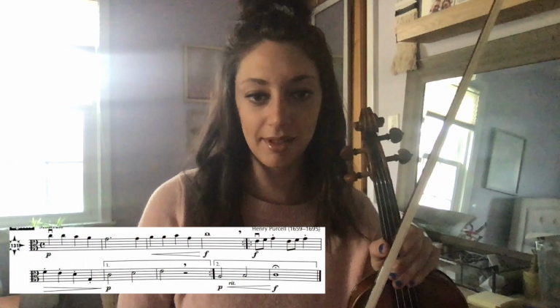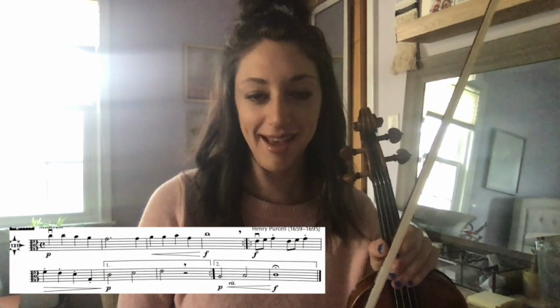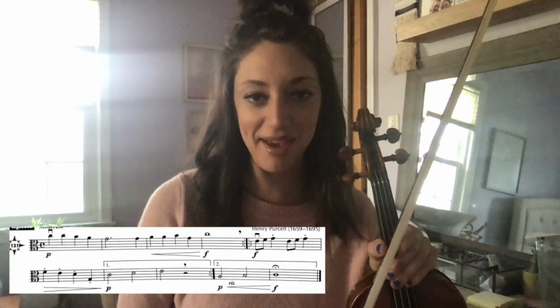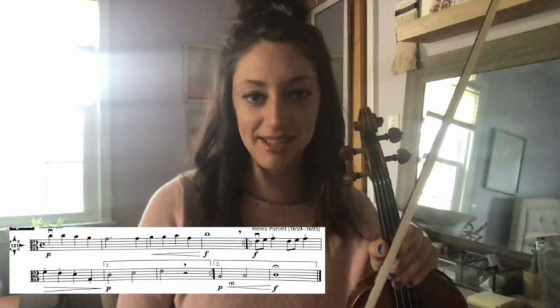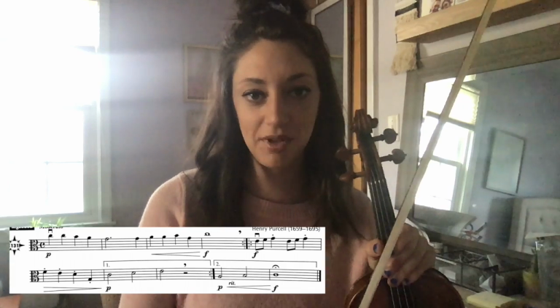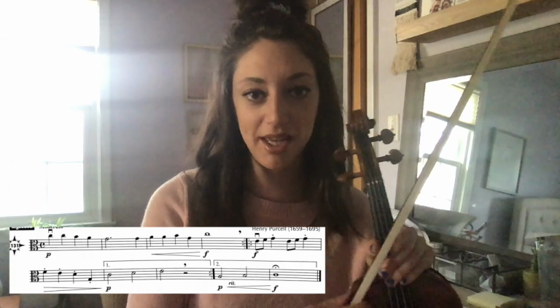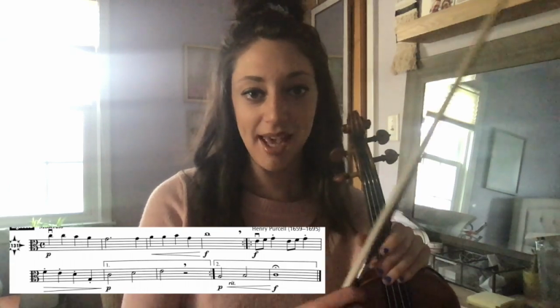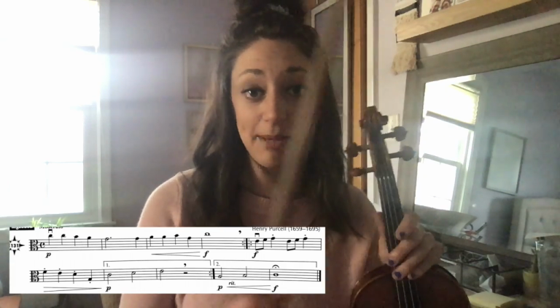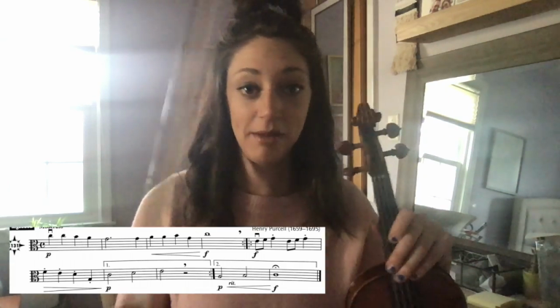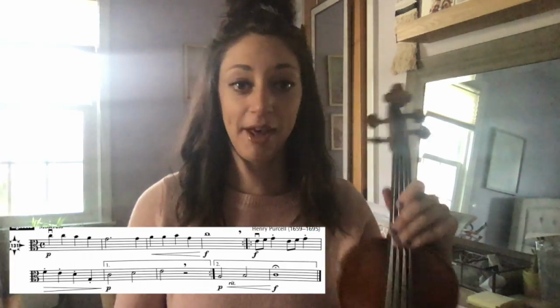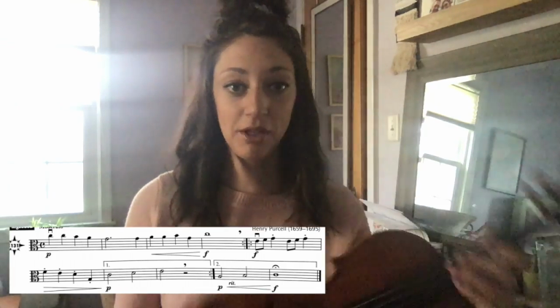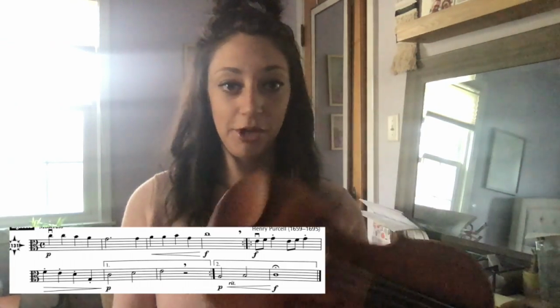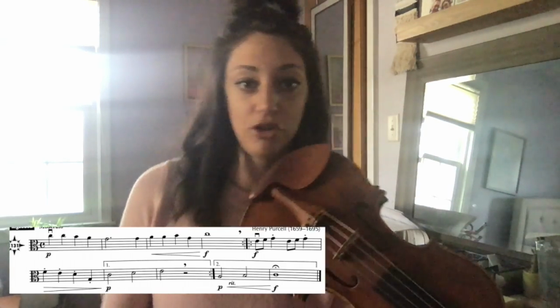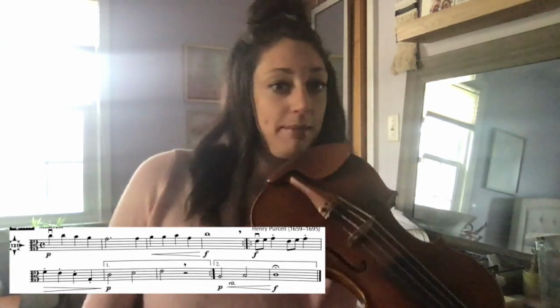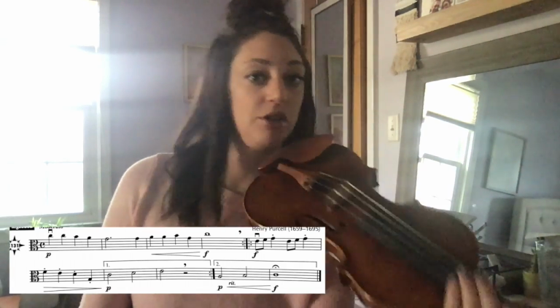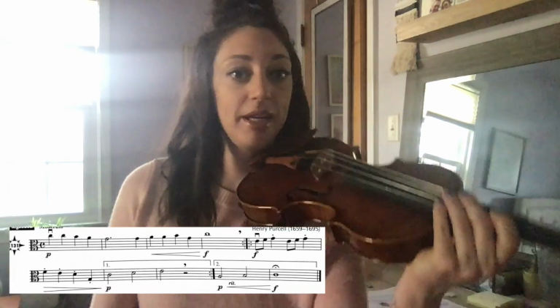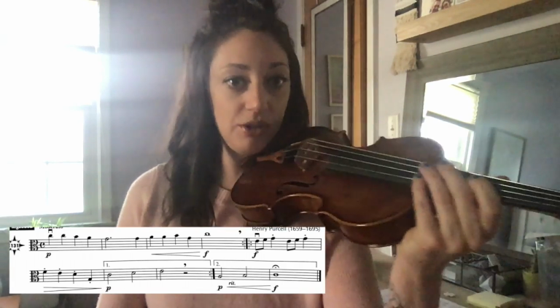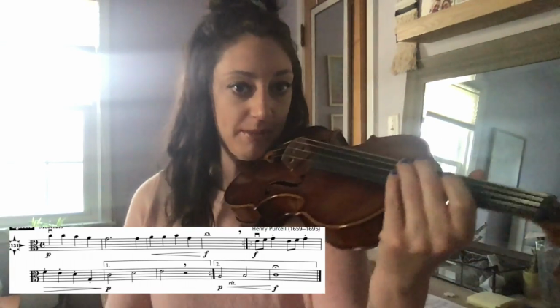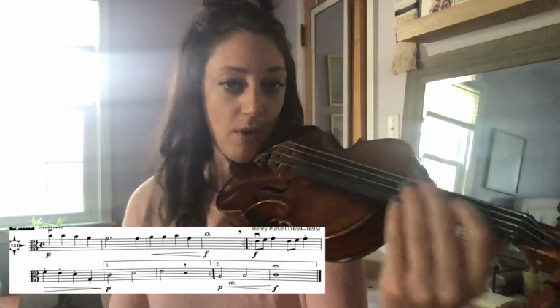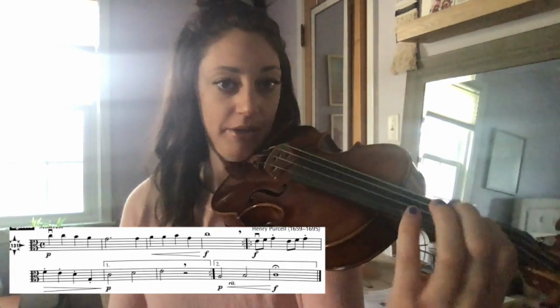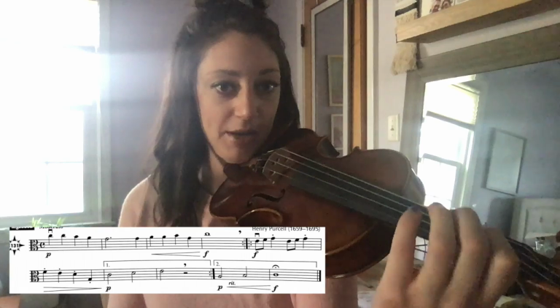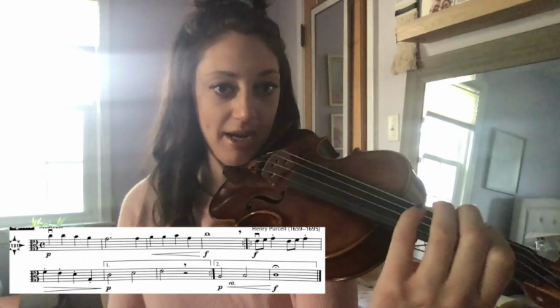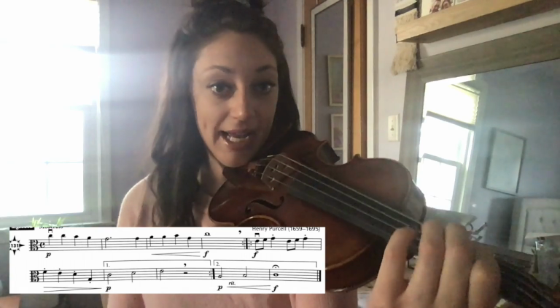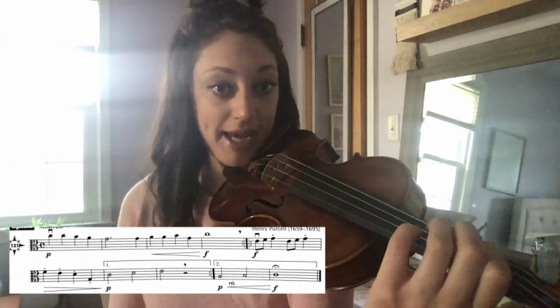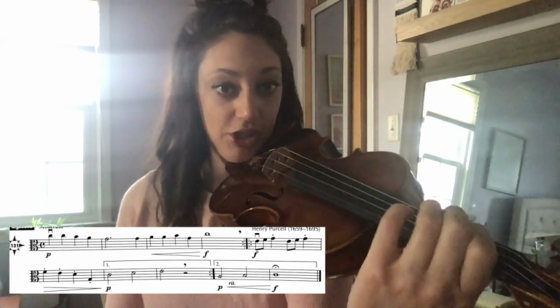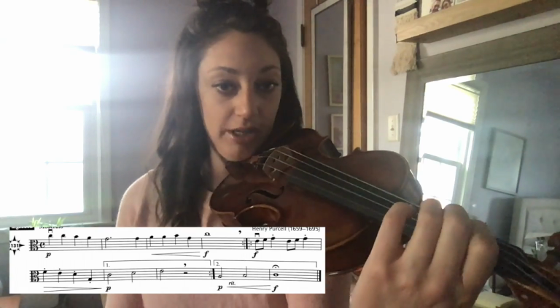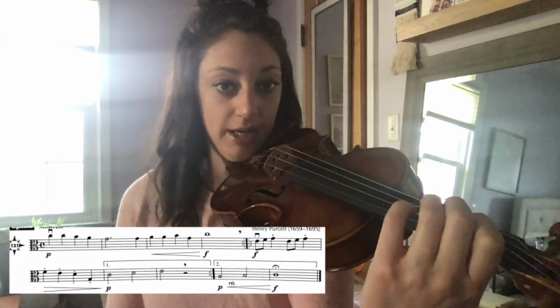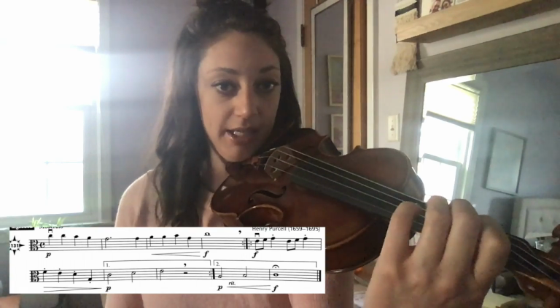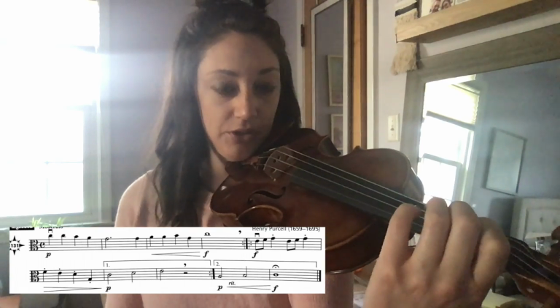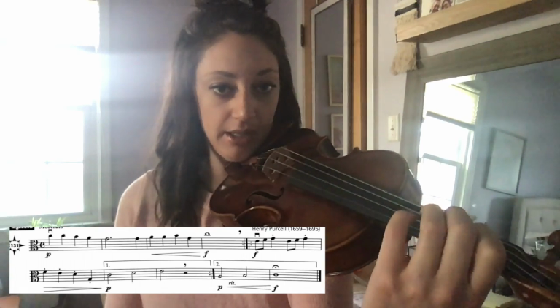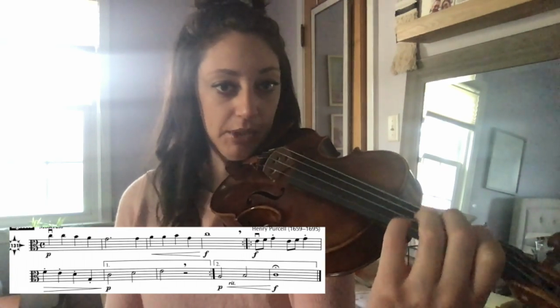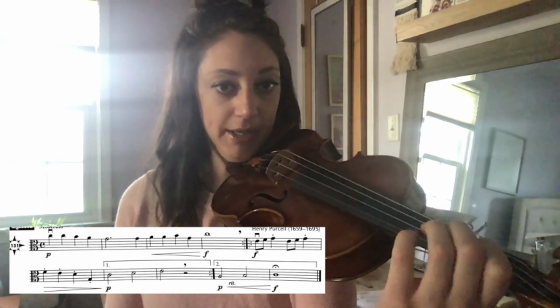Hi violins and violas. I'm going to be helping you learn measure-by-measure Rigadoo number 131 on page 31 in your String Explorer book.